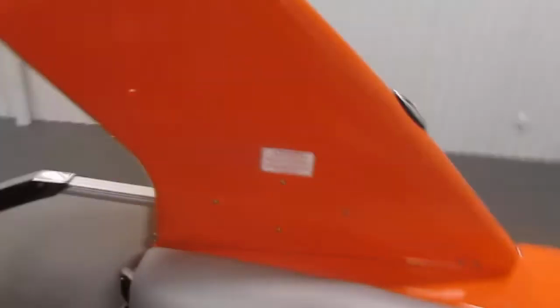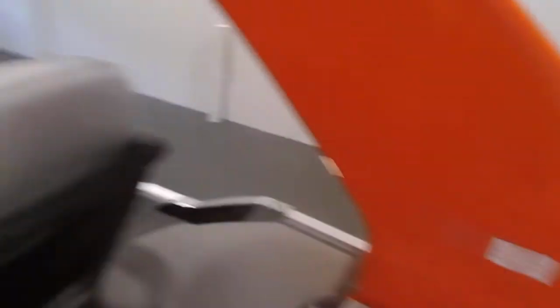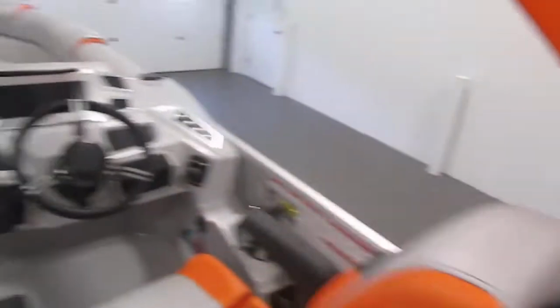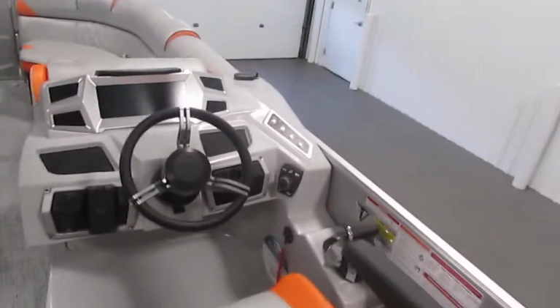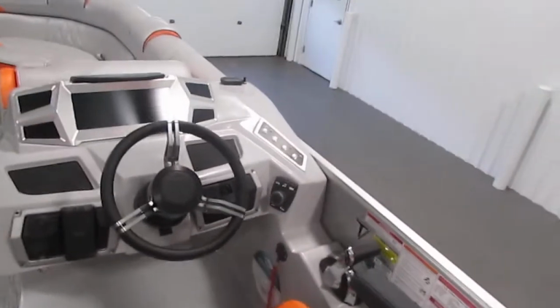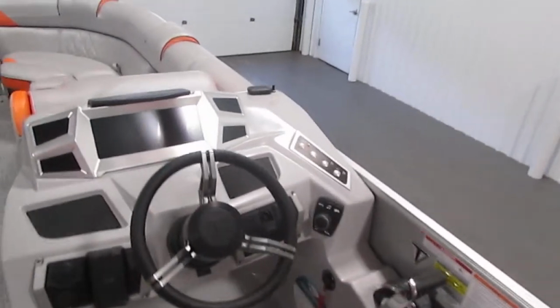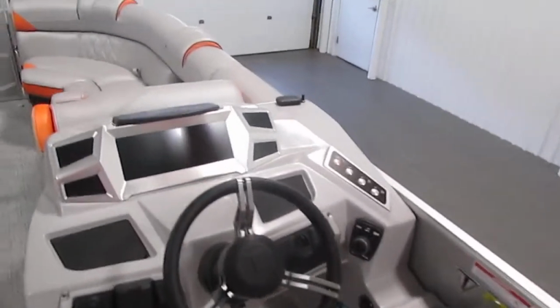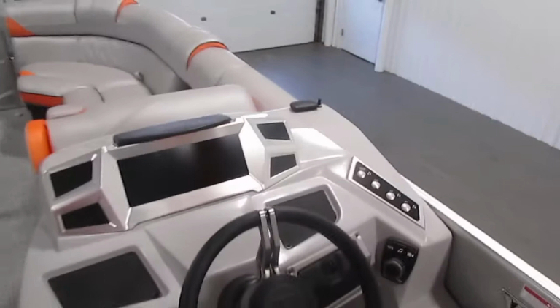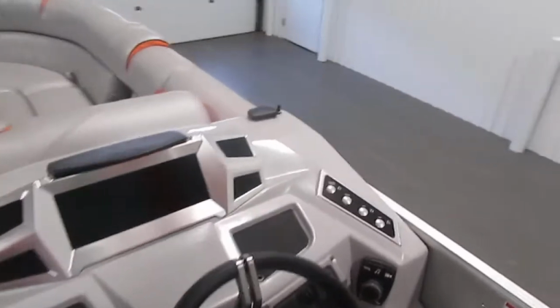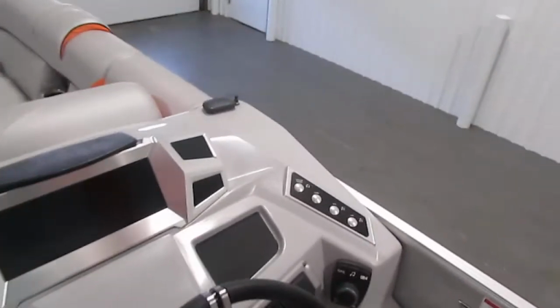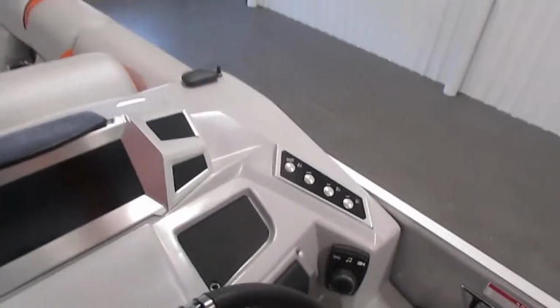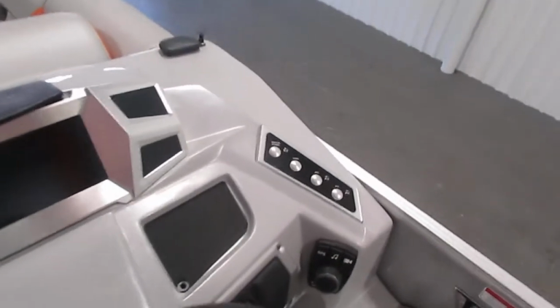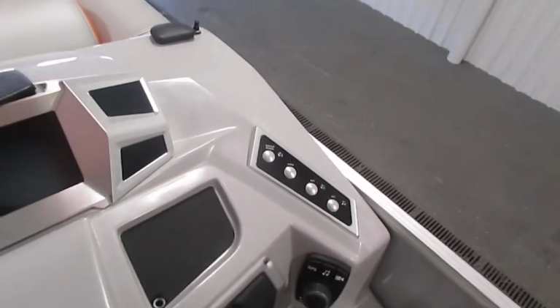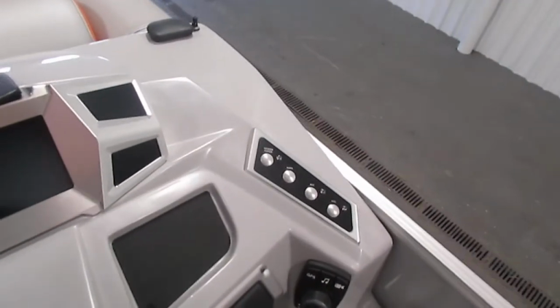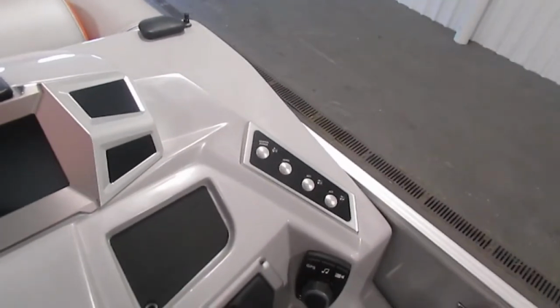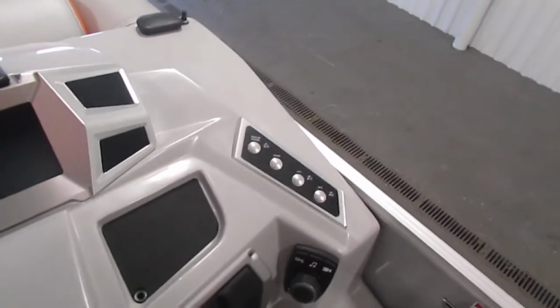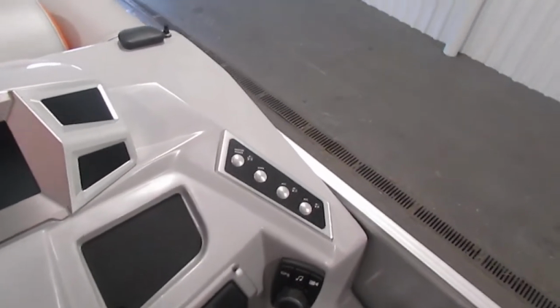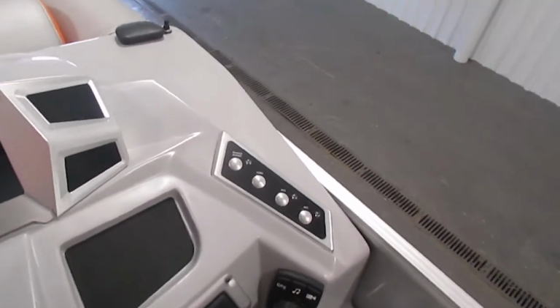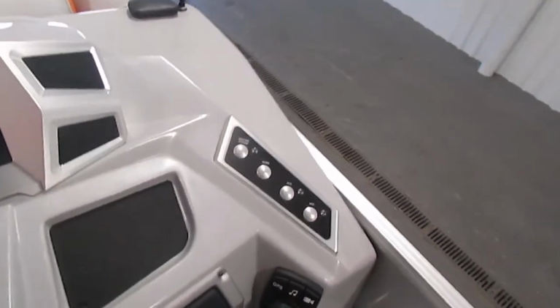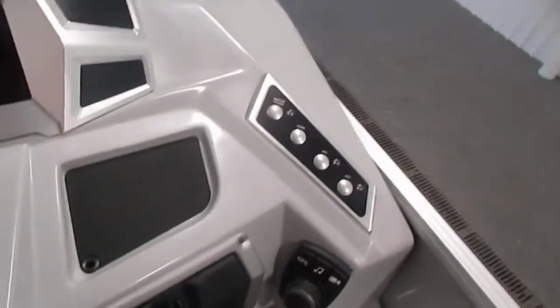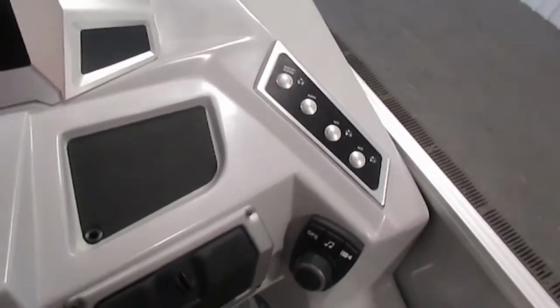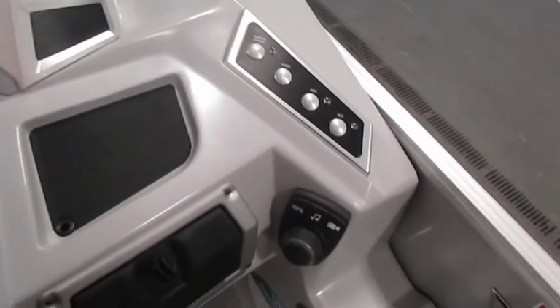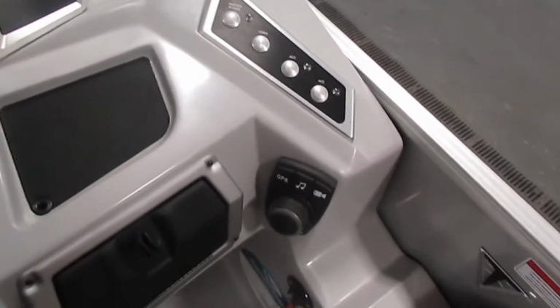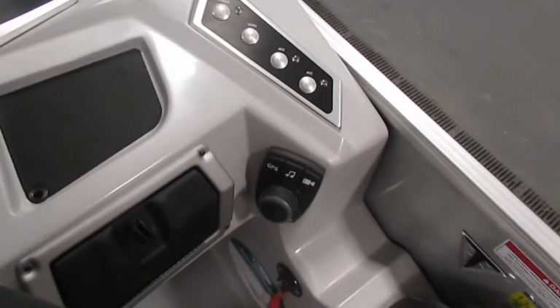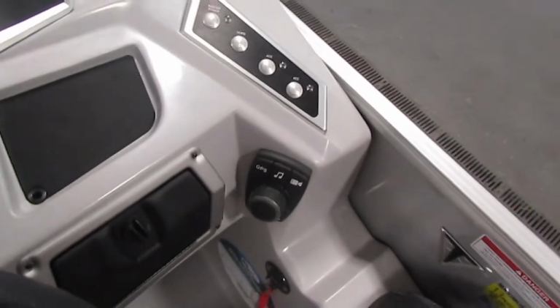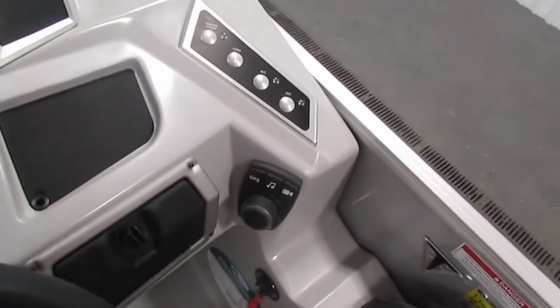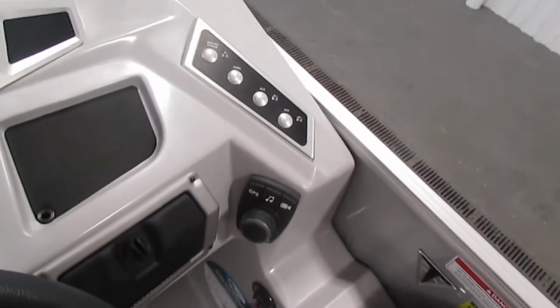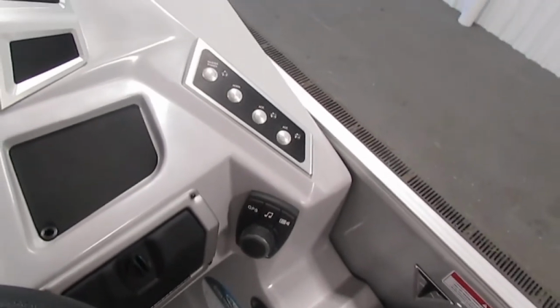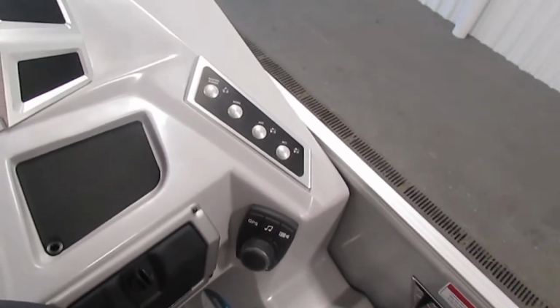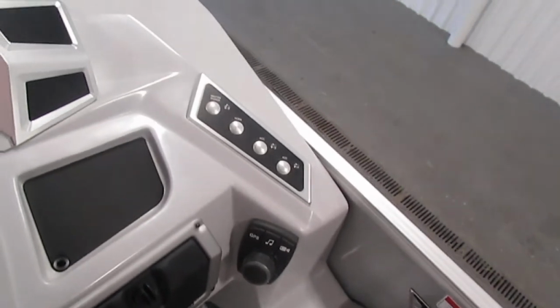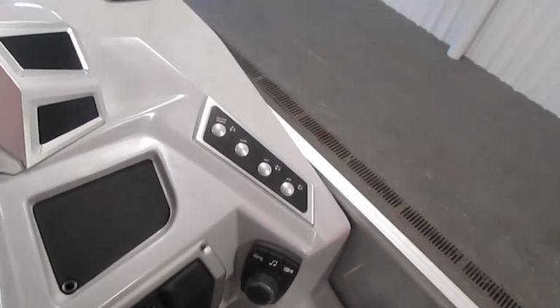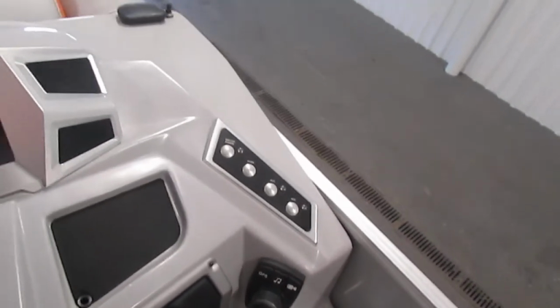We have the lighted helm switches. It comes with tilt steering, LED docking lights, navigation anchor lights, electric horn, and bilge pump.